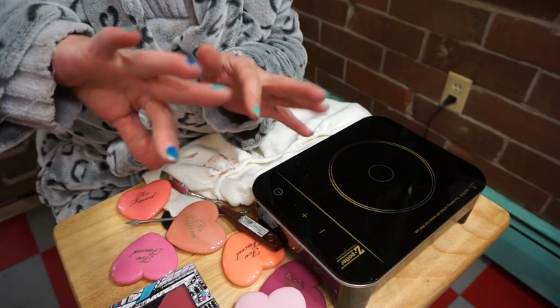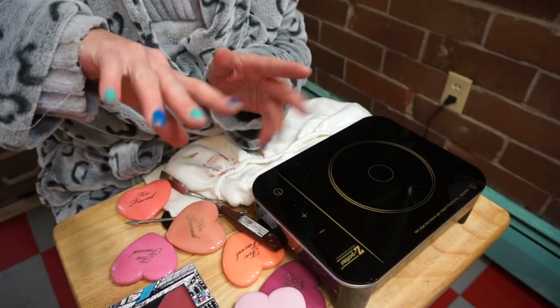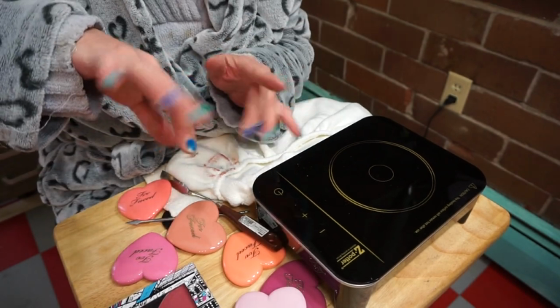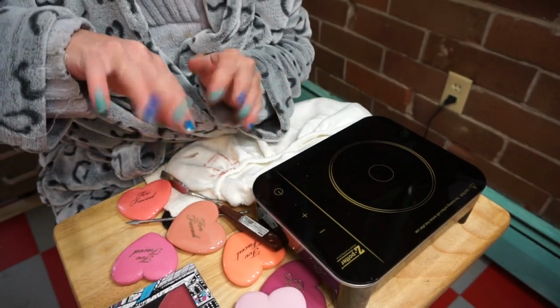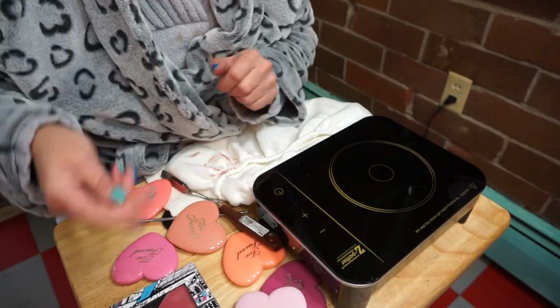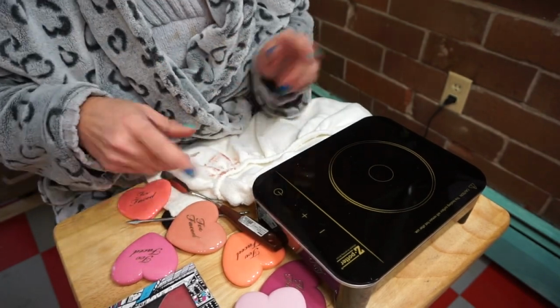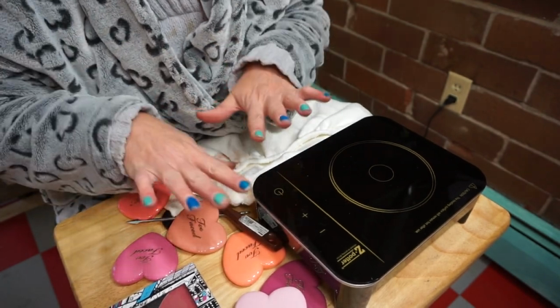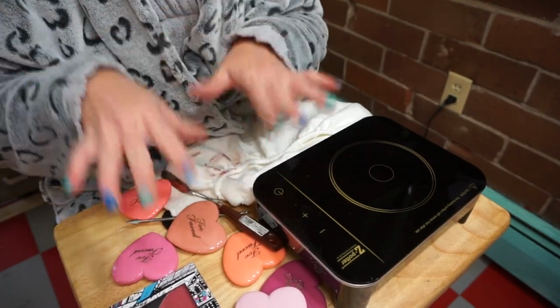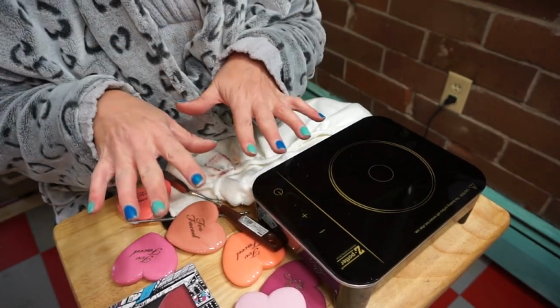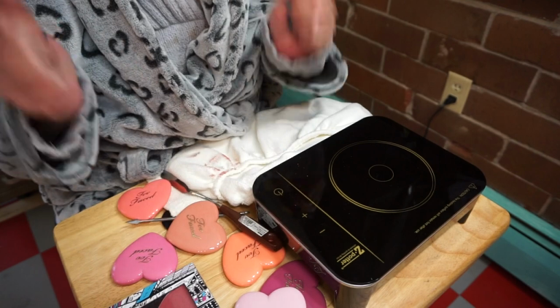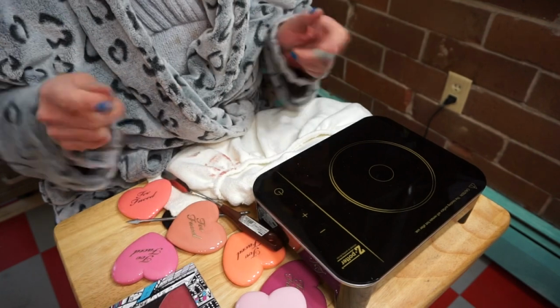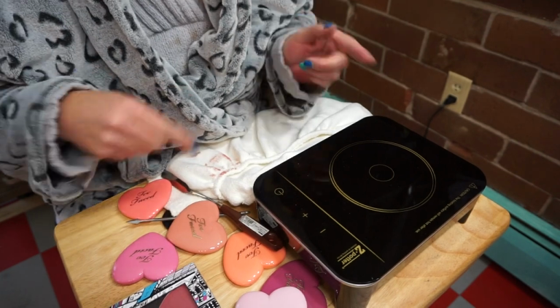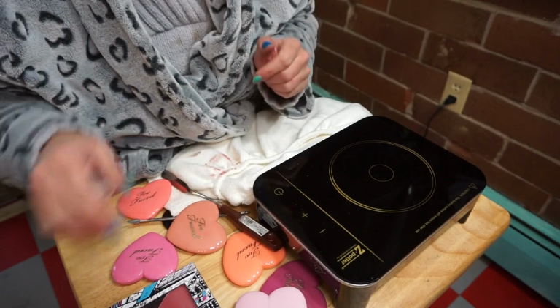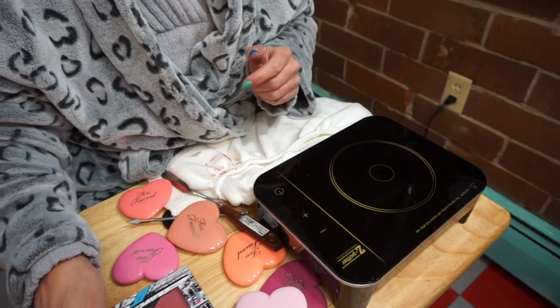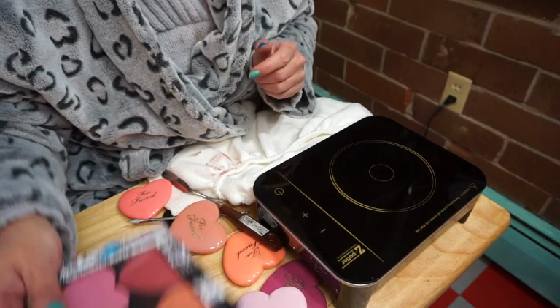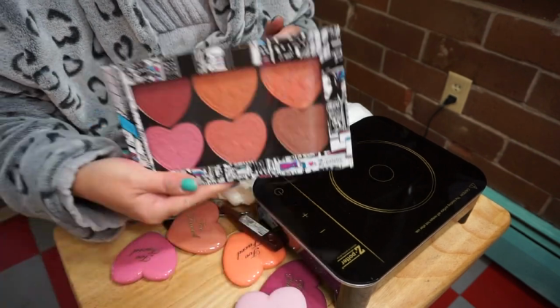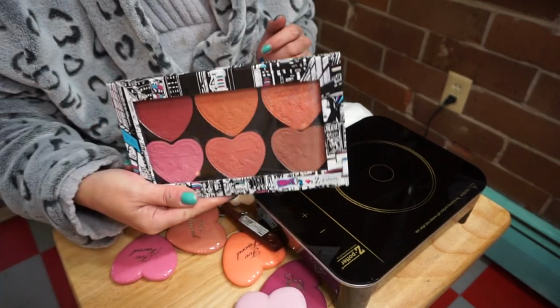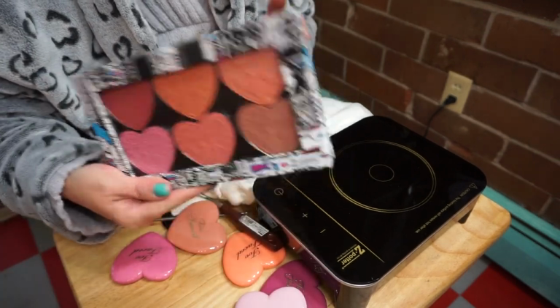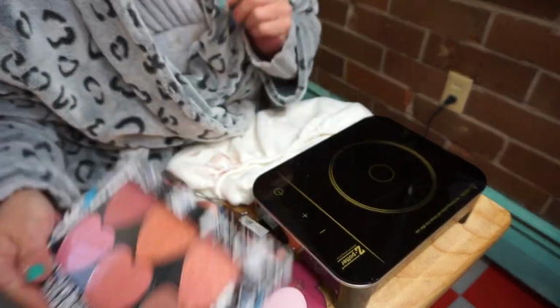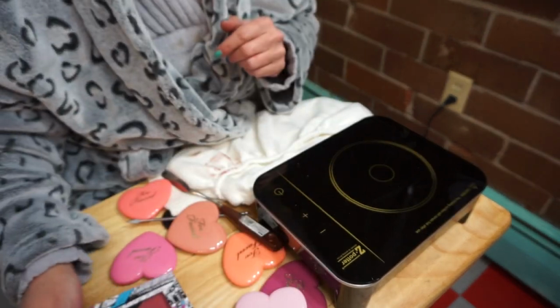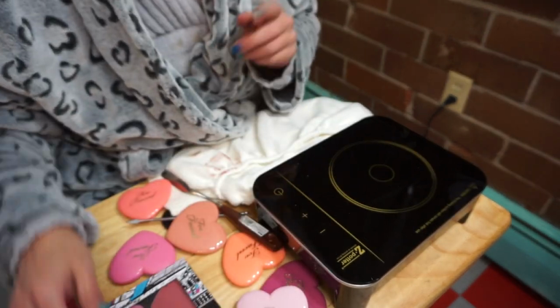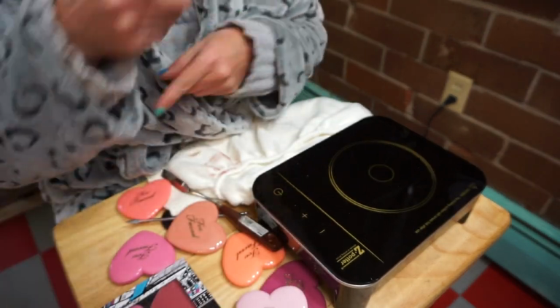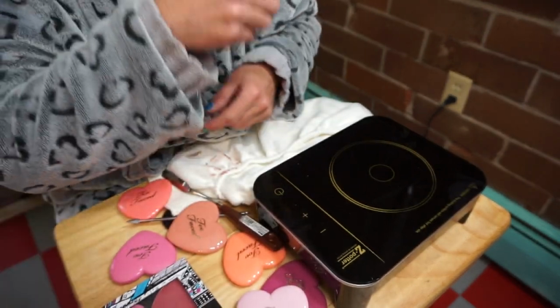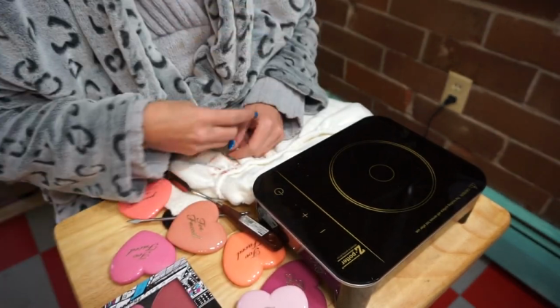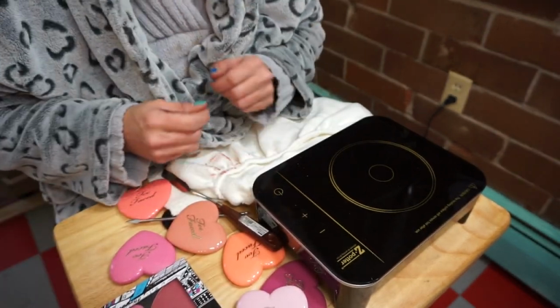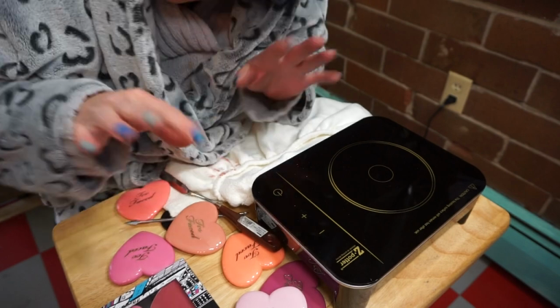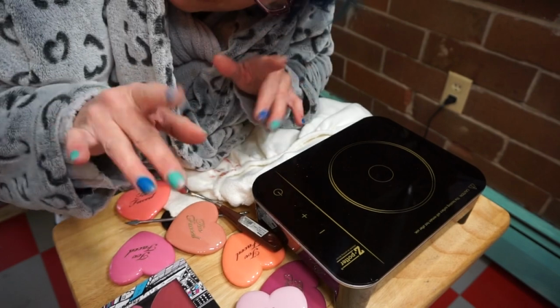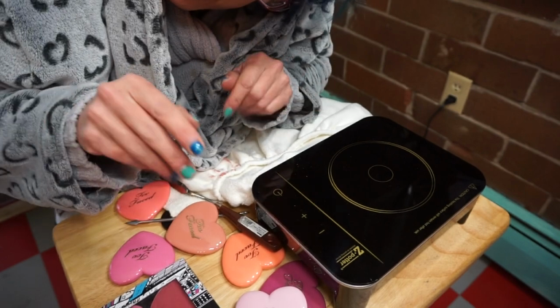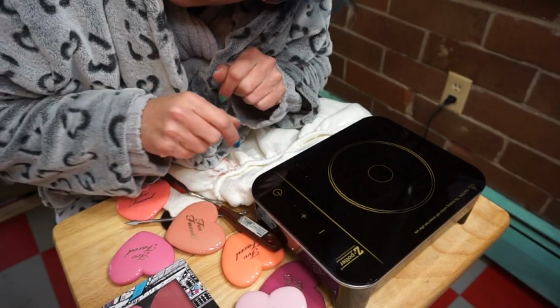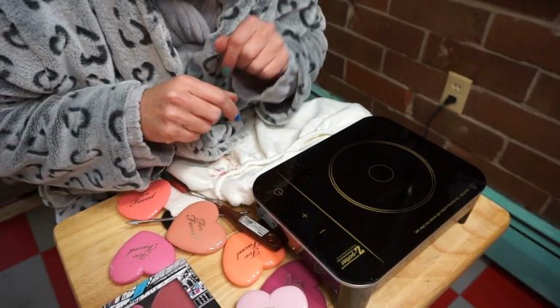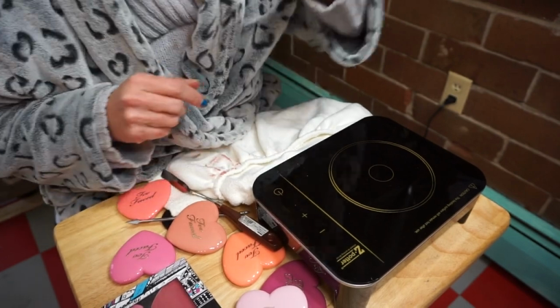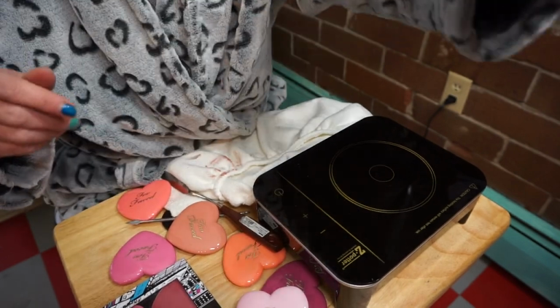Hope everyone has a great day! I've got to get my nails done, I've got so much stuff to do. But since these depot so quickly I wanted to show you how quickly they do depot. Everyone have a great day, and we'll talk to y'all soon! Bye!